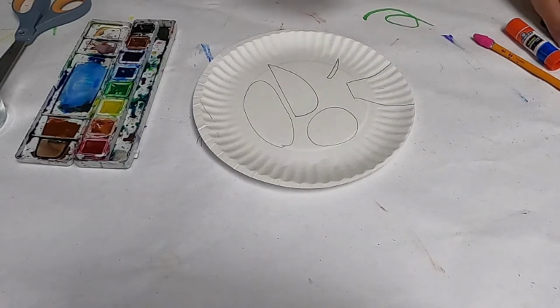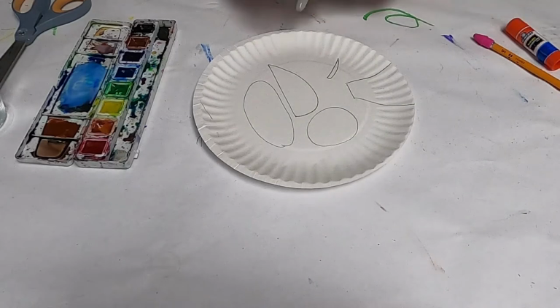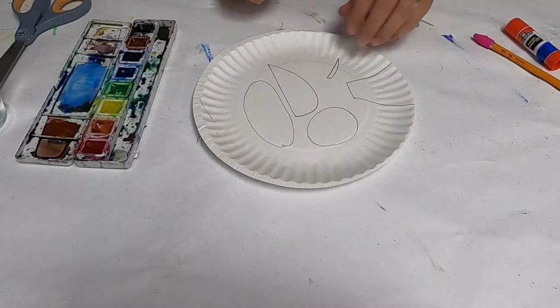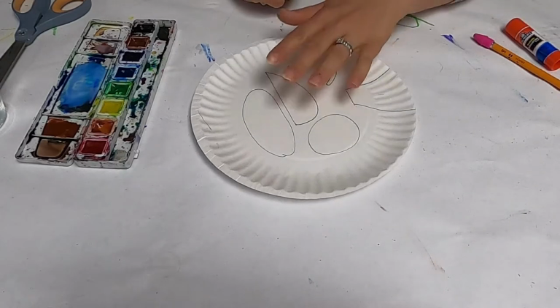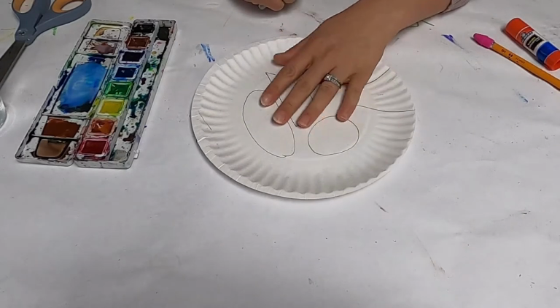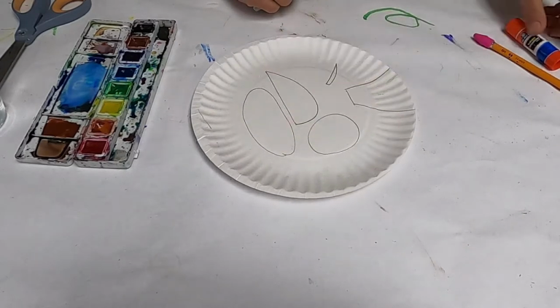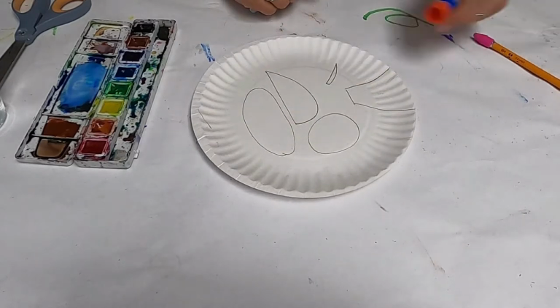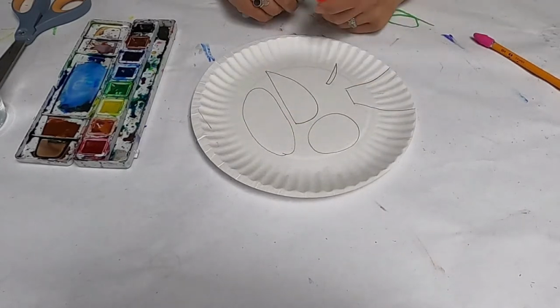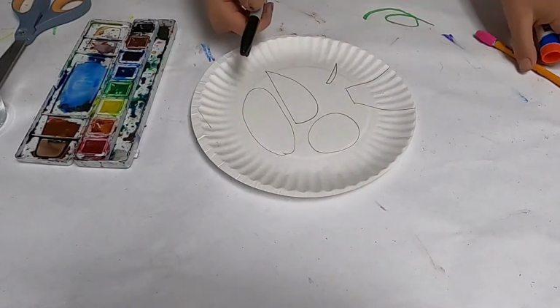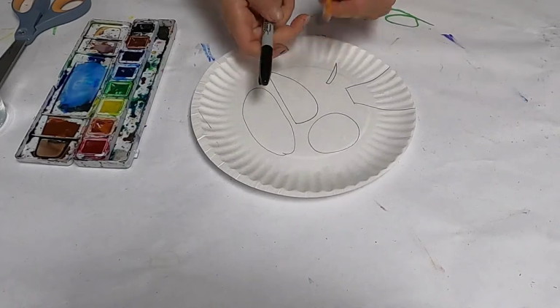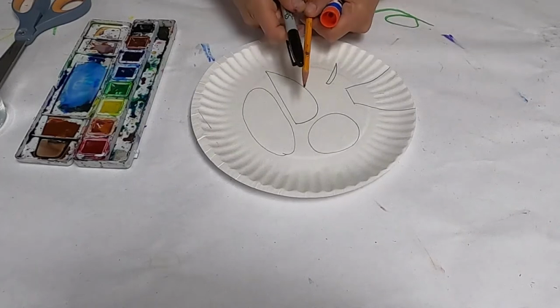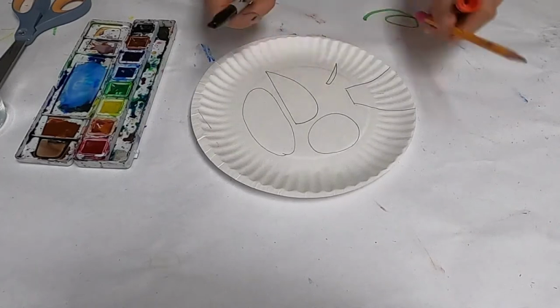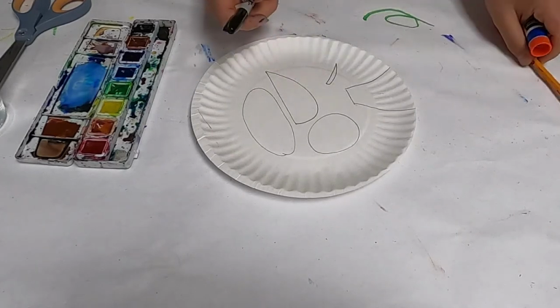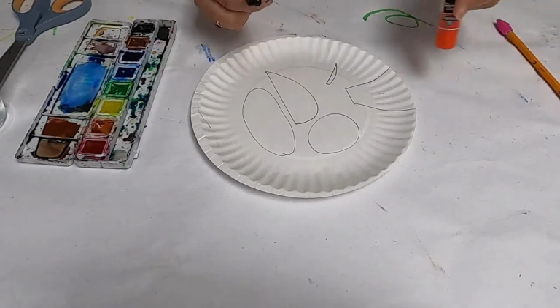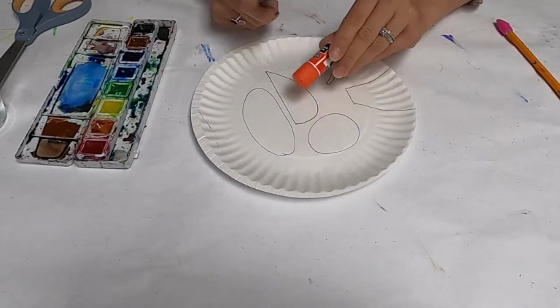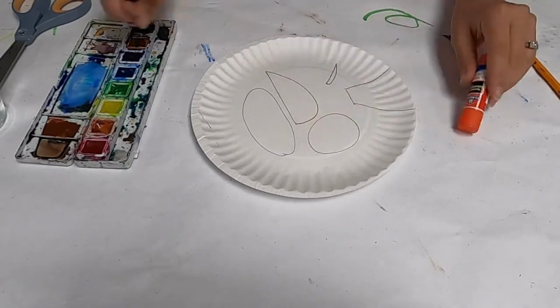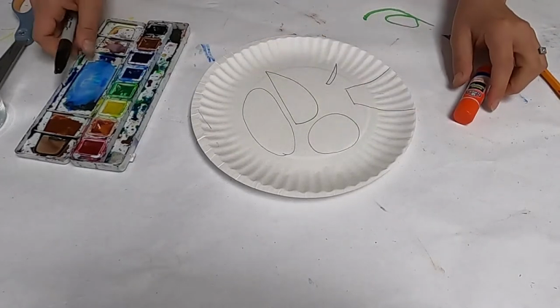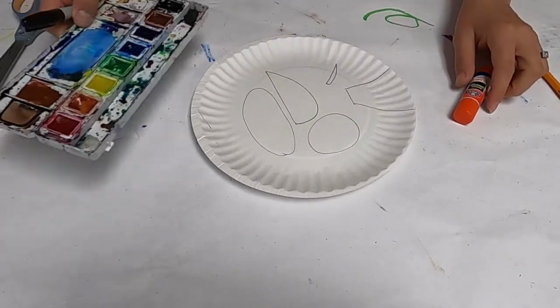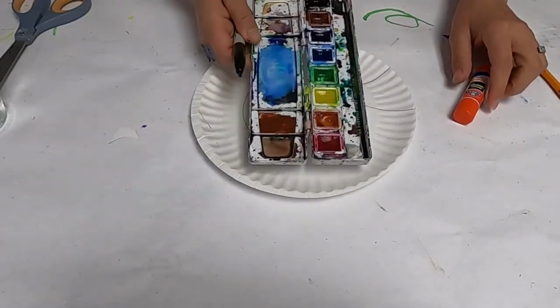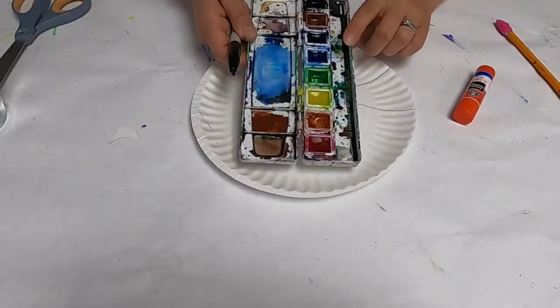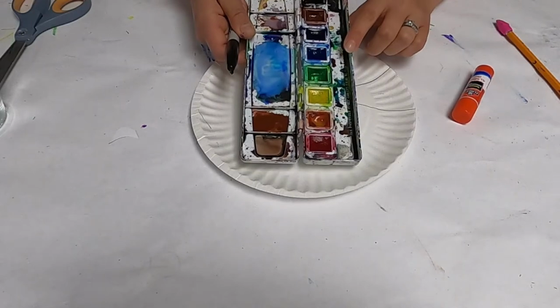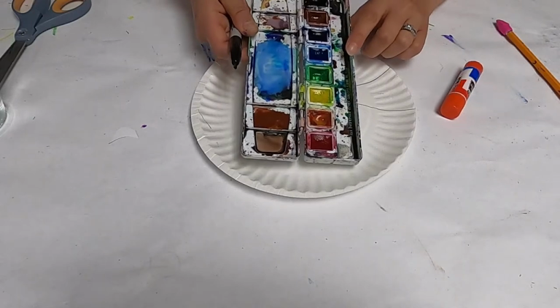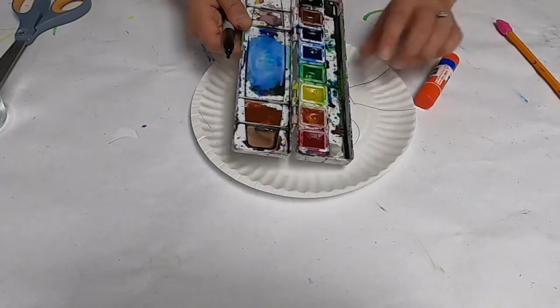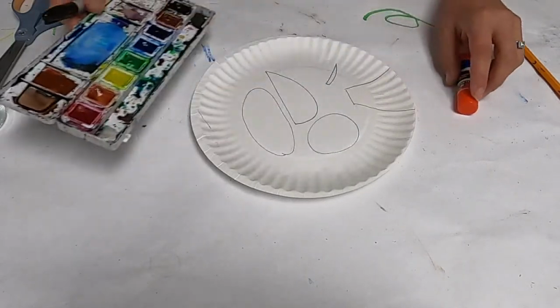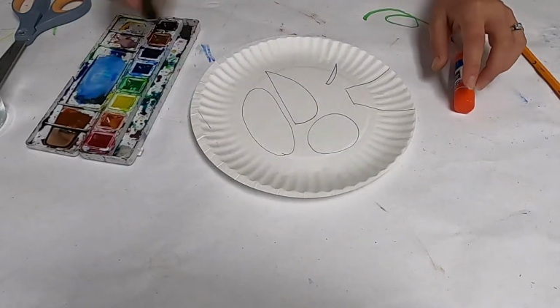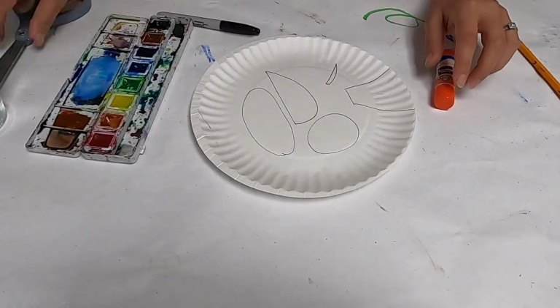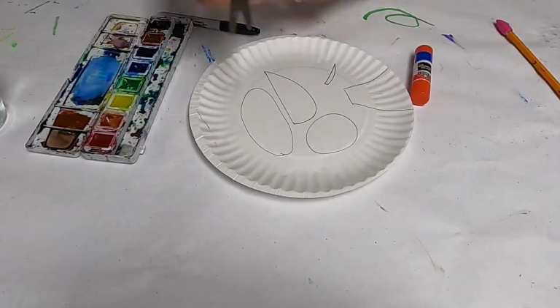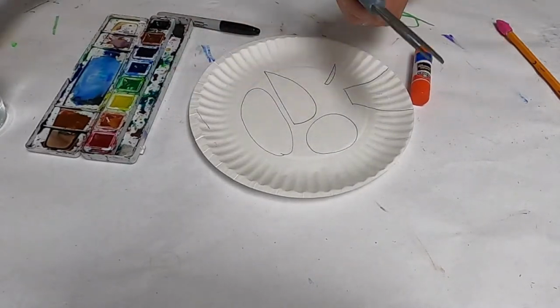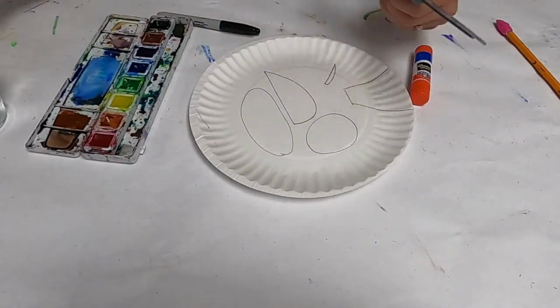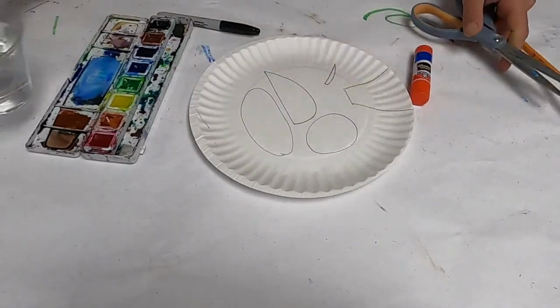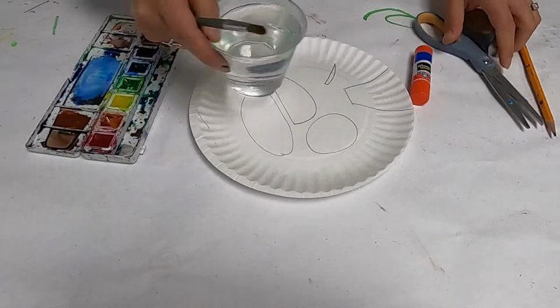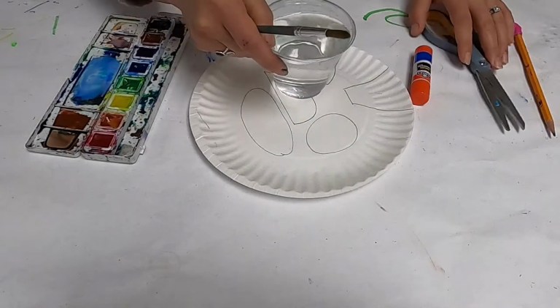So what you need for this is a paper plate and then something to draw with — a marker, a pencil, or a crayon — some glue, some watercolors (you can use pan watercolors or liquid watercolors), some scissors, a paintbrush, and water.